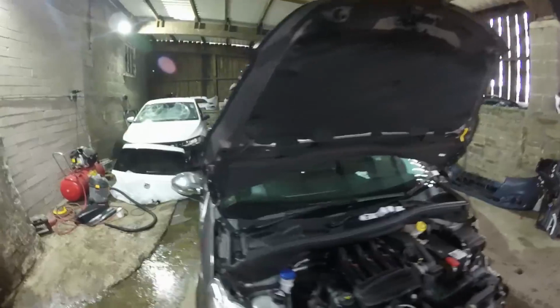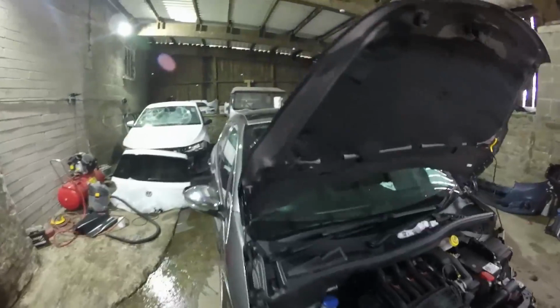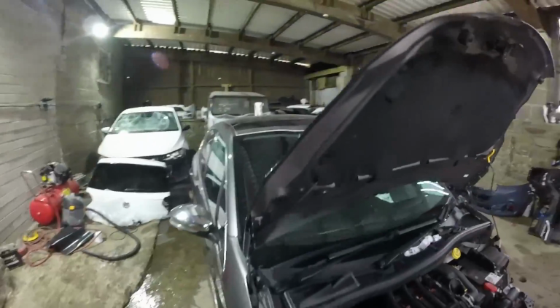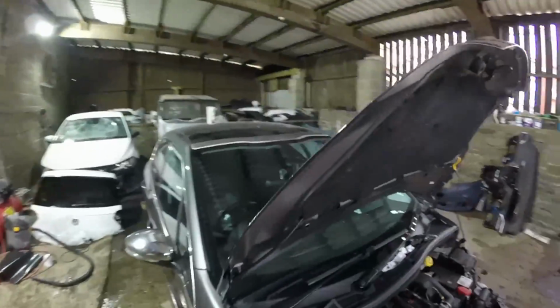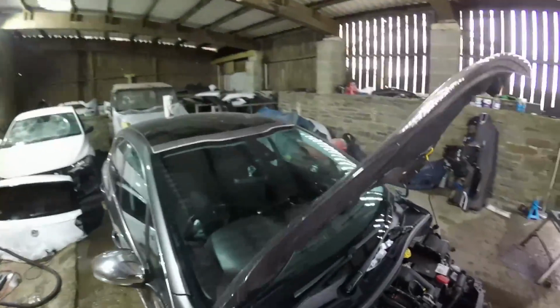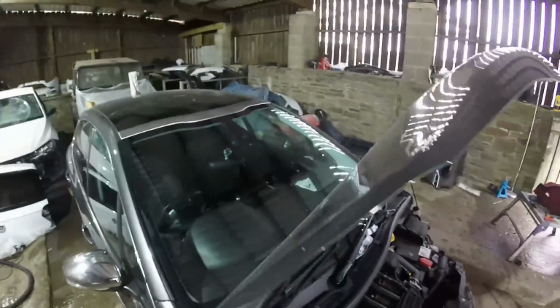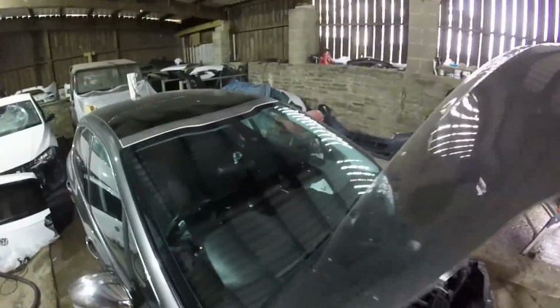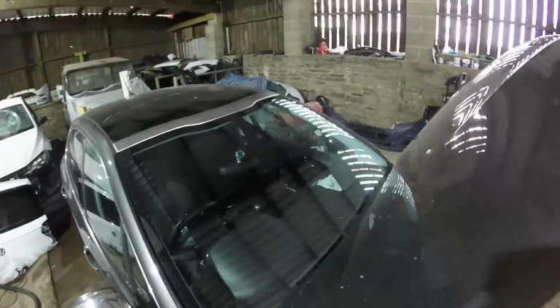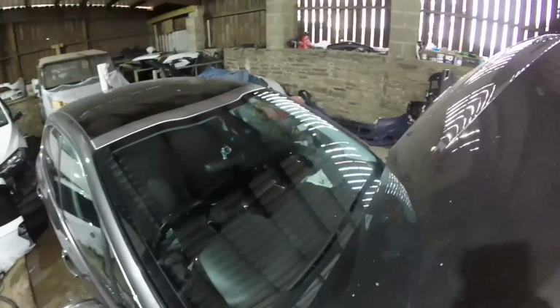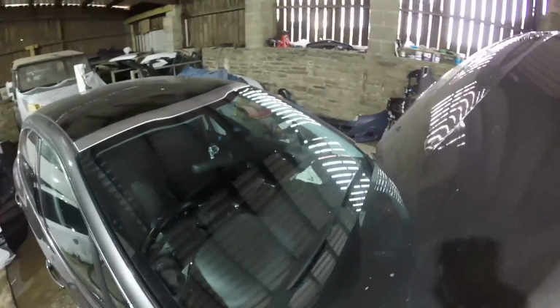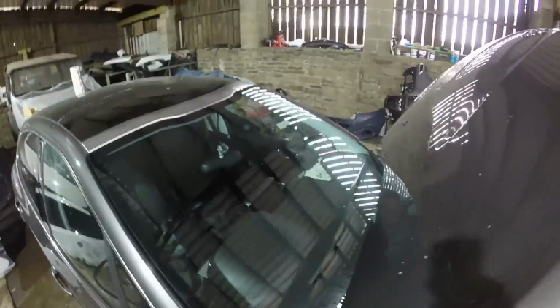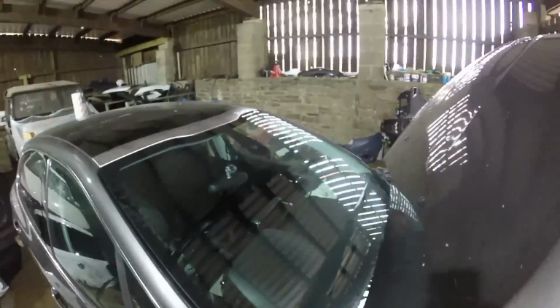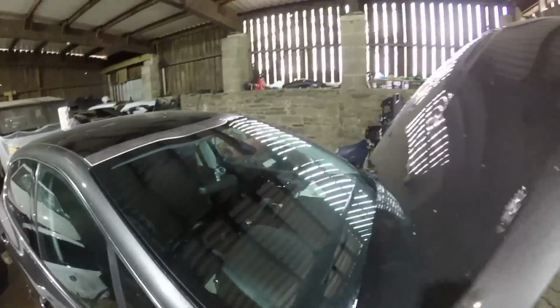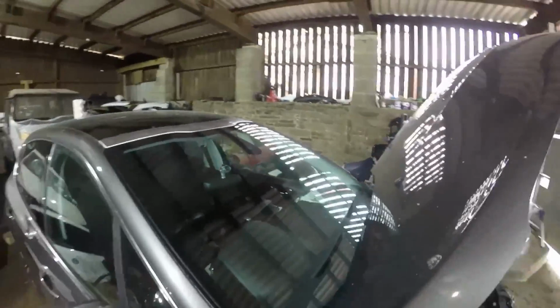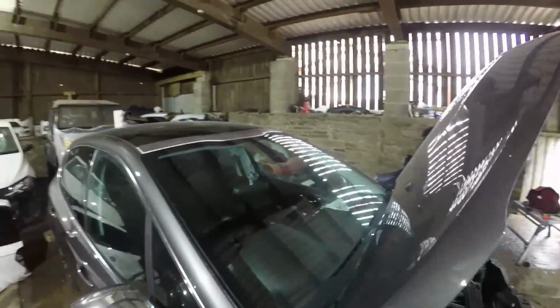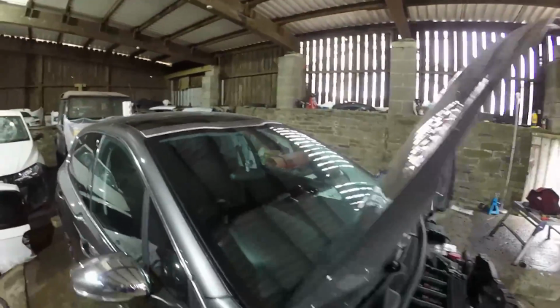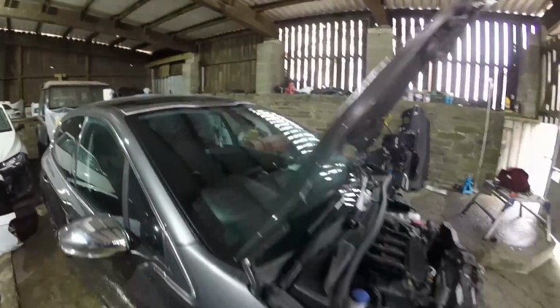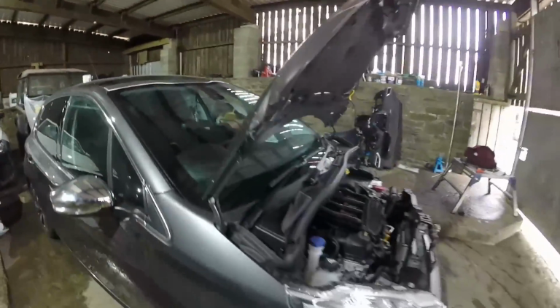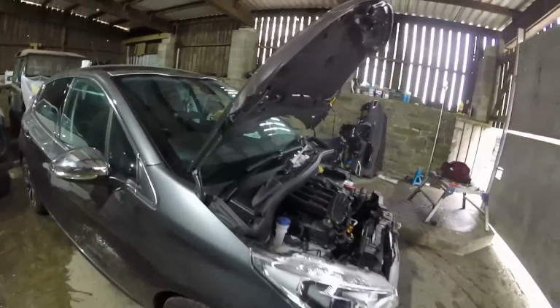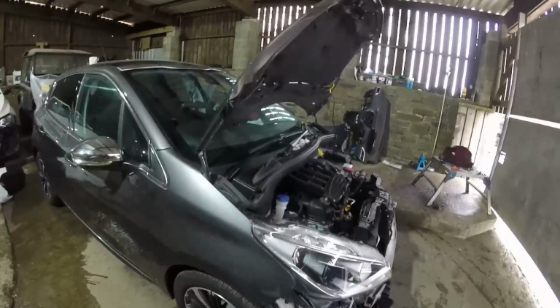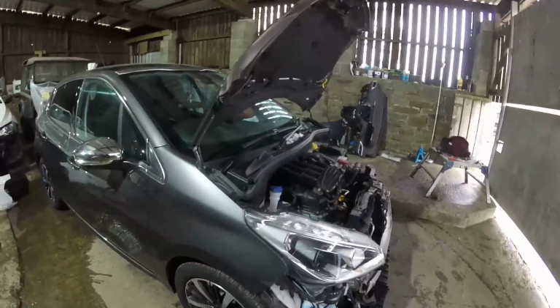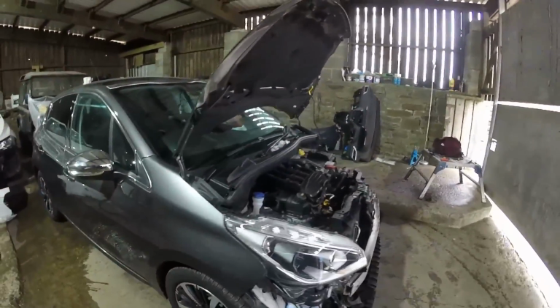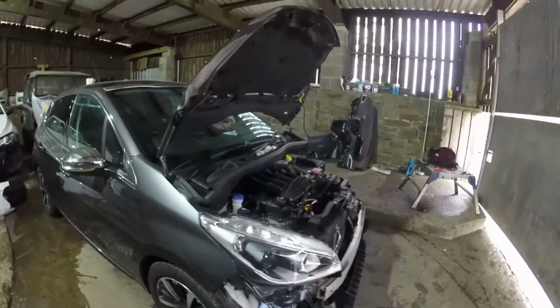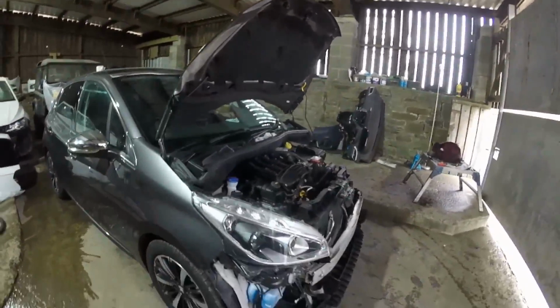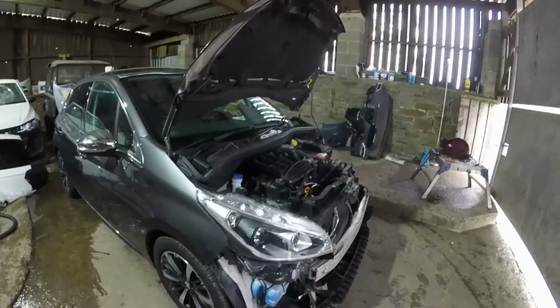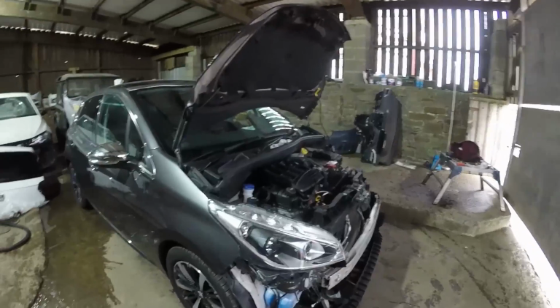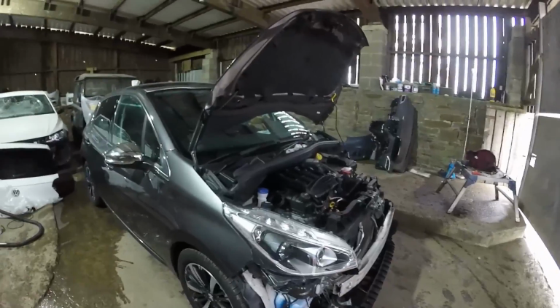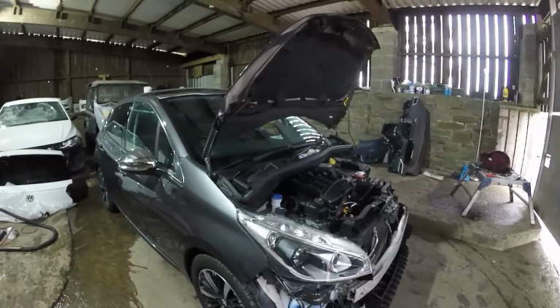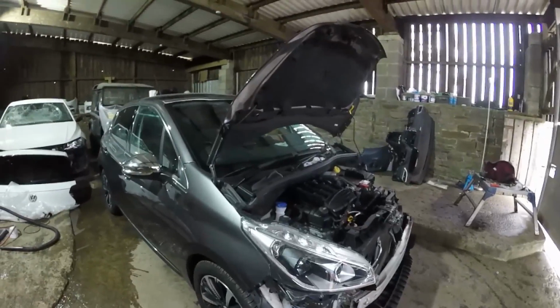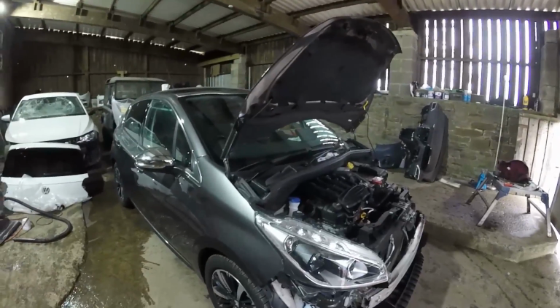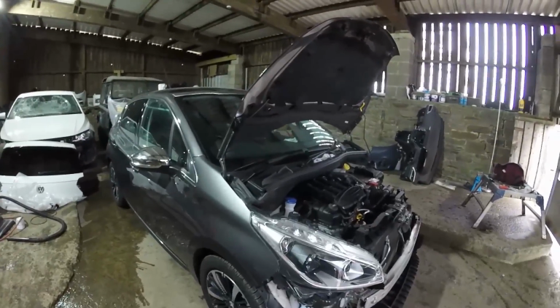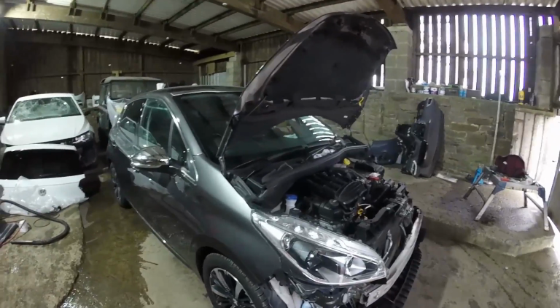New window in it — I think I've showed you that before. So that's the Peugeot.